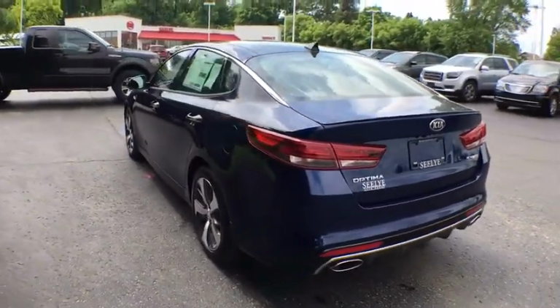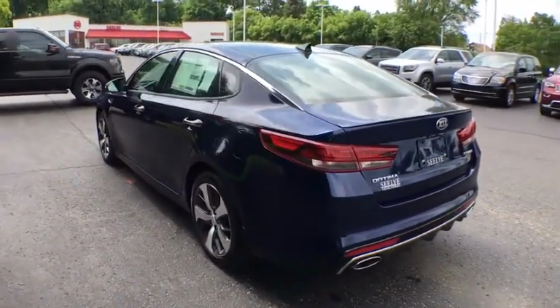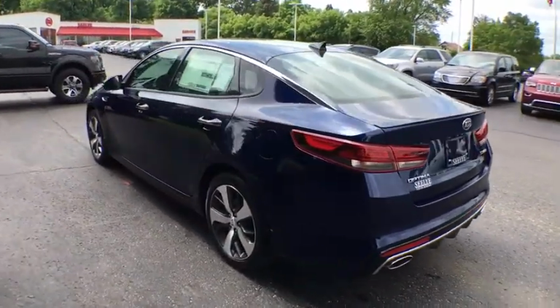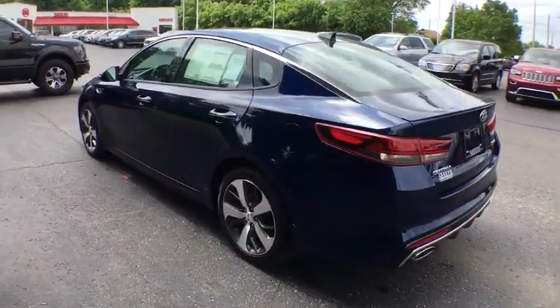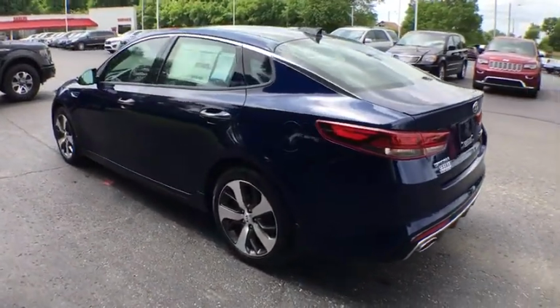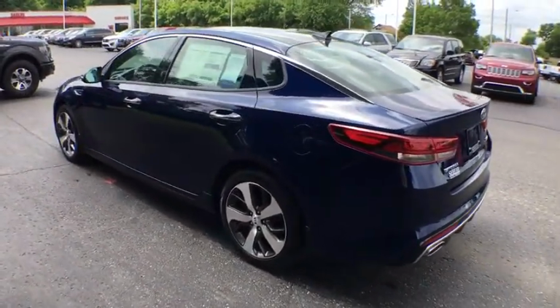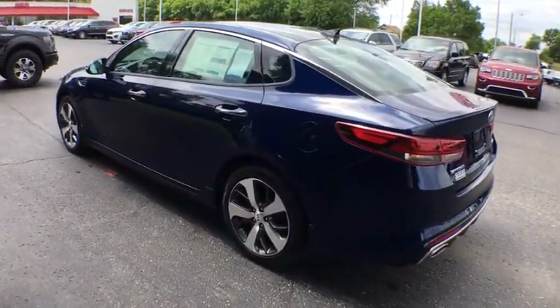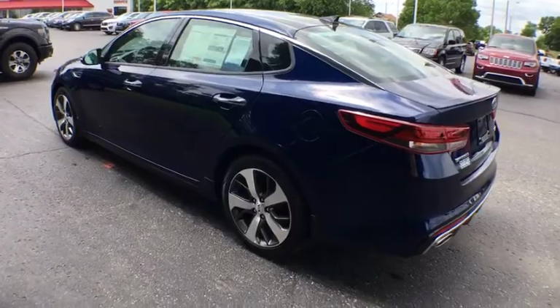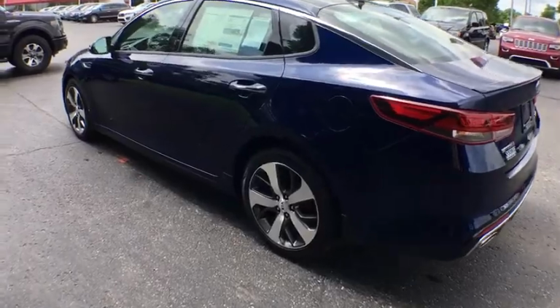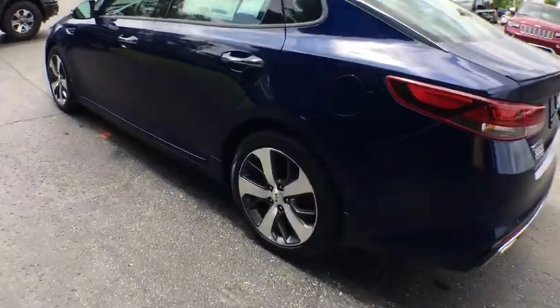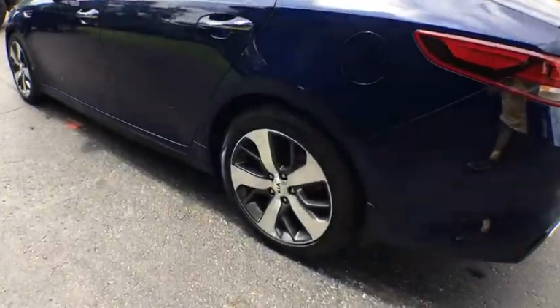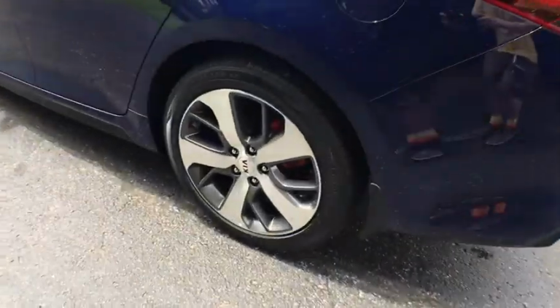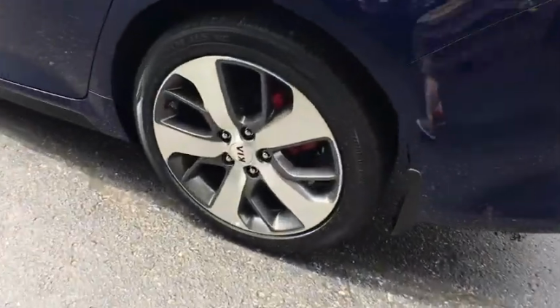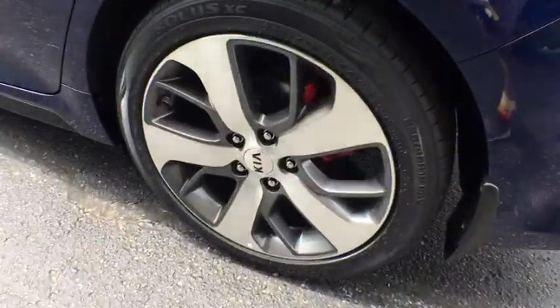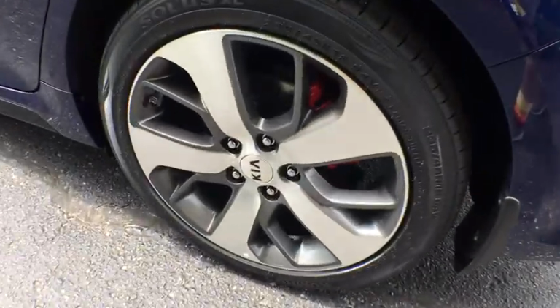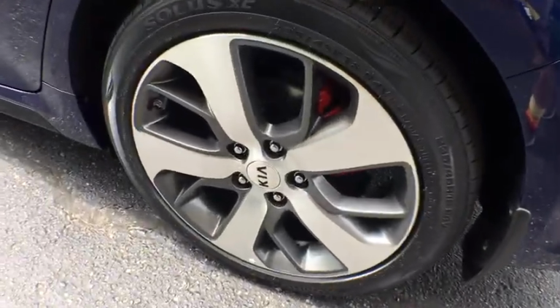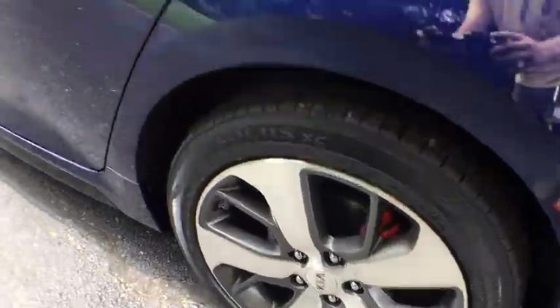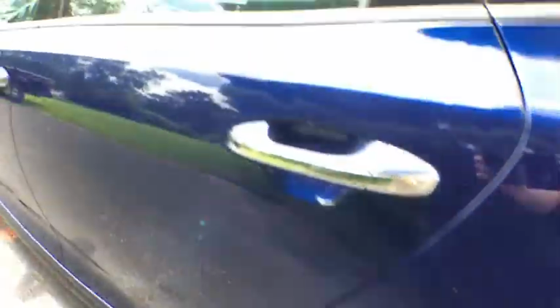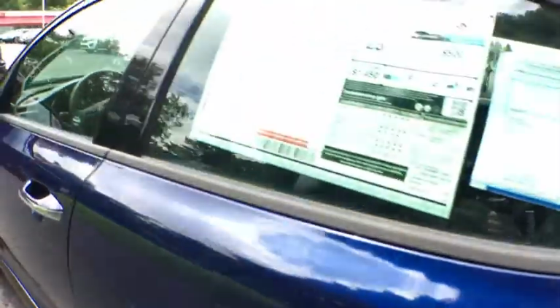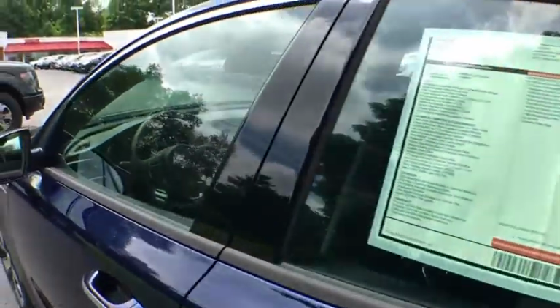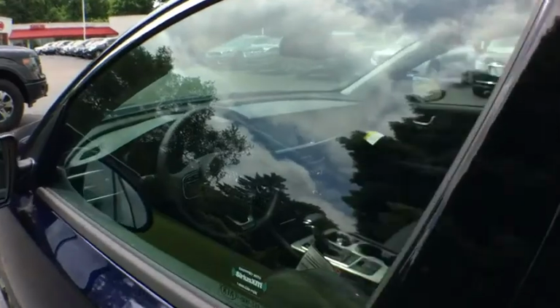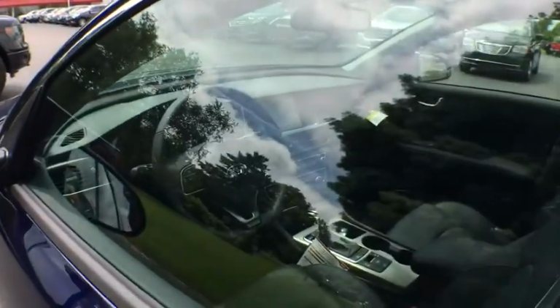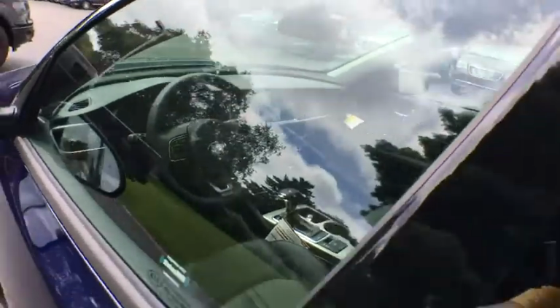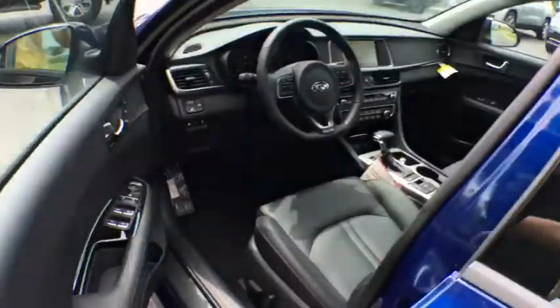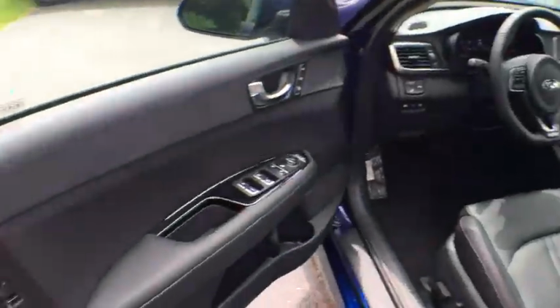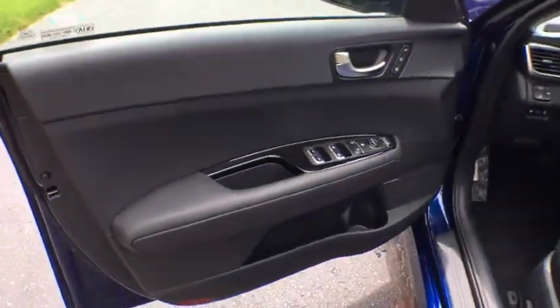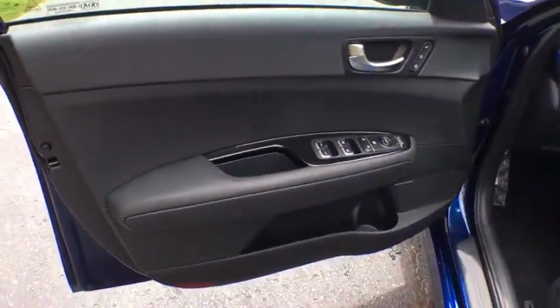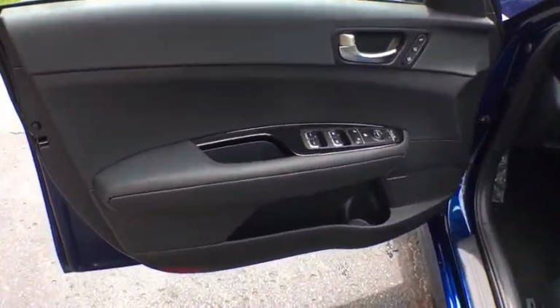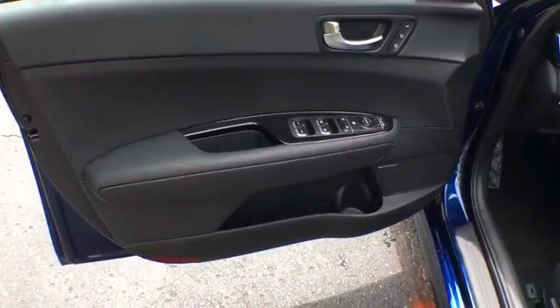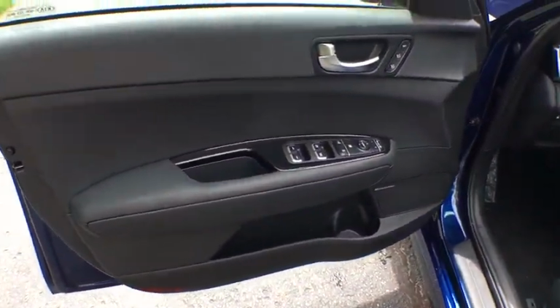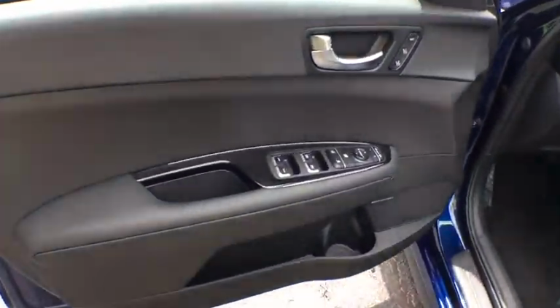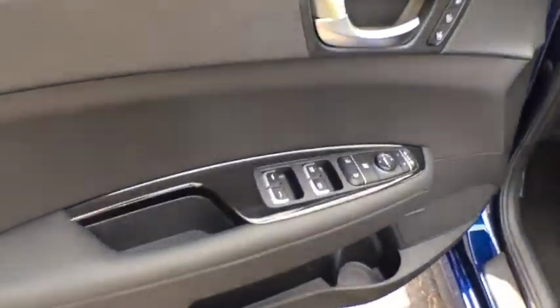Here are some of this vehicle's great options: stability control, power liftgate, traction control, keyless entry, steering wheel audio controls, anti-lock braking system, navigation system, backup camera.